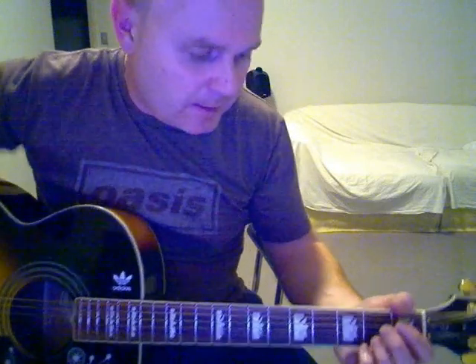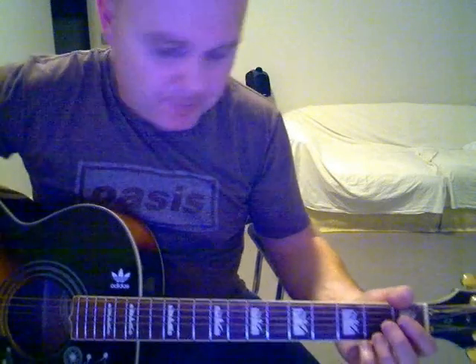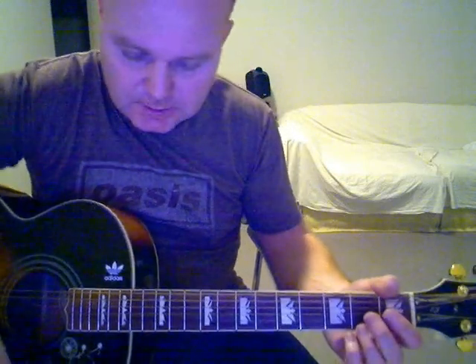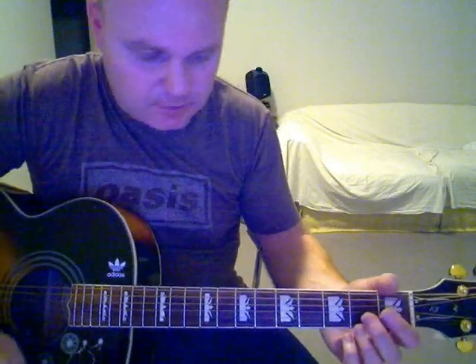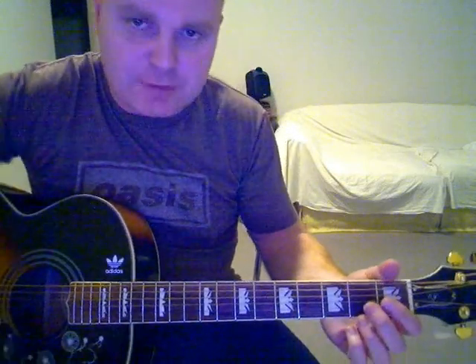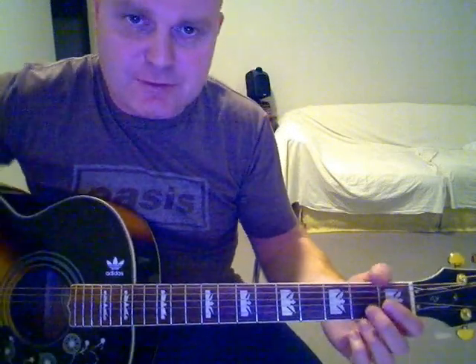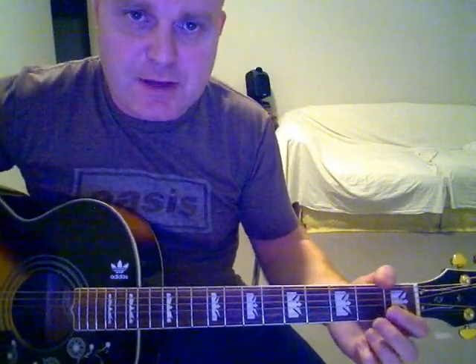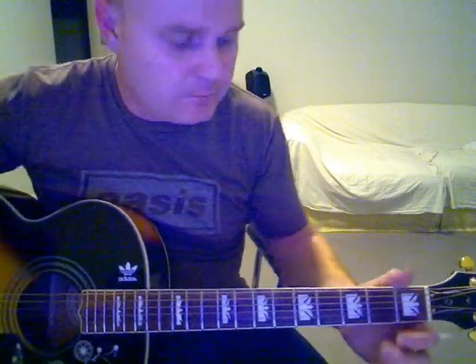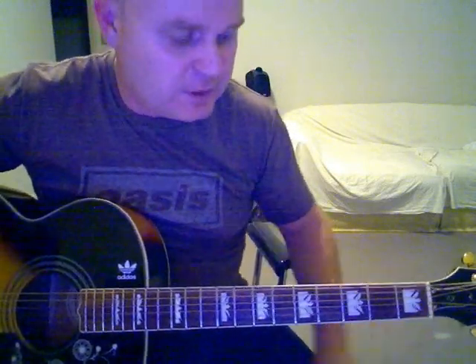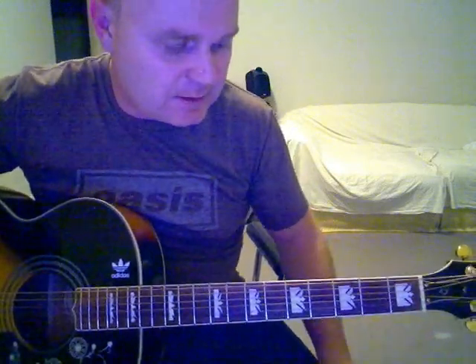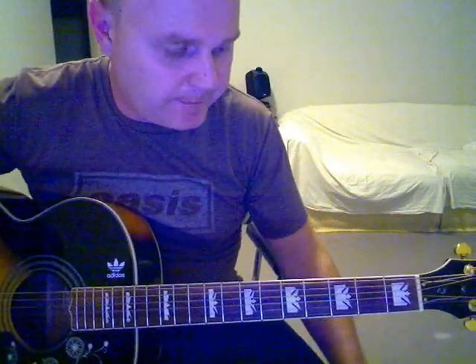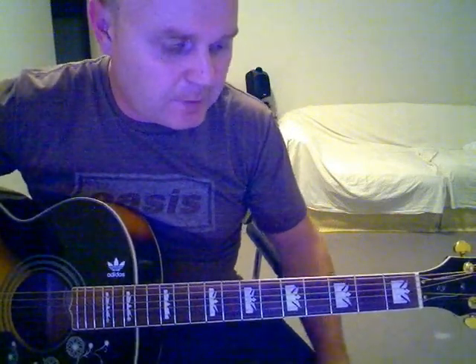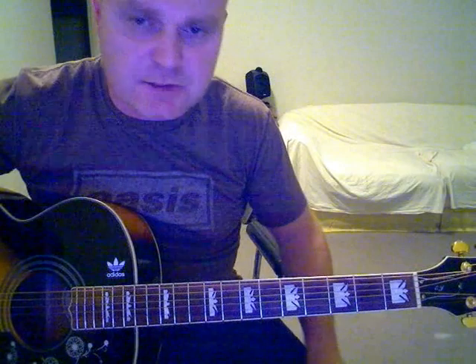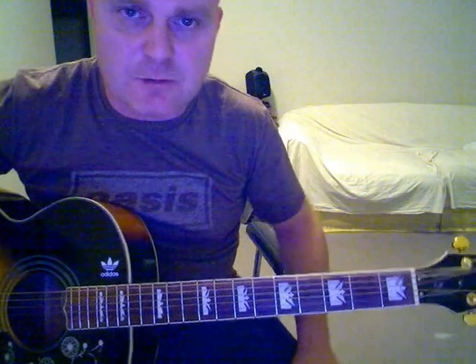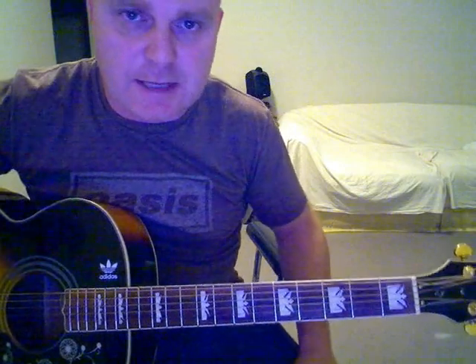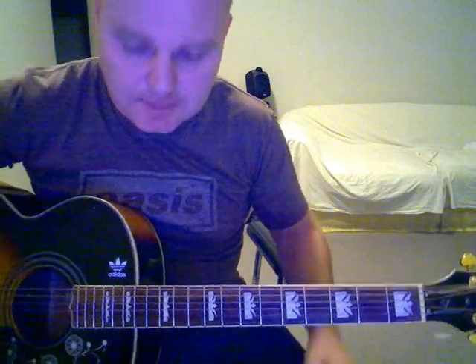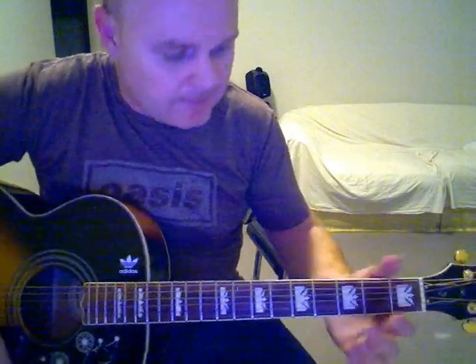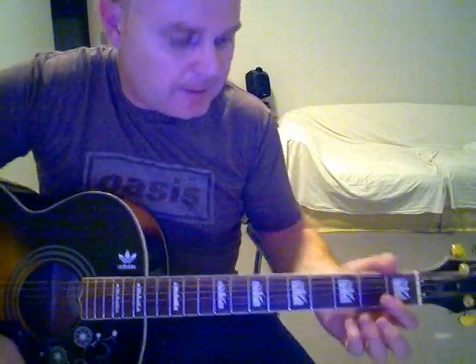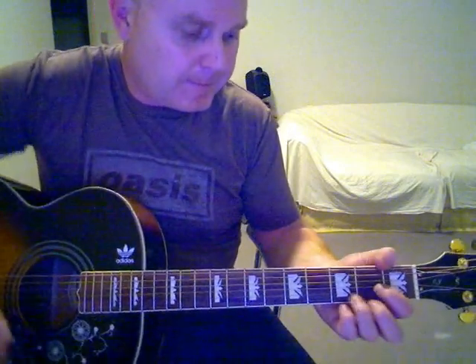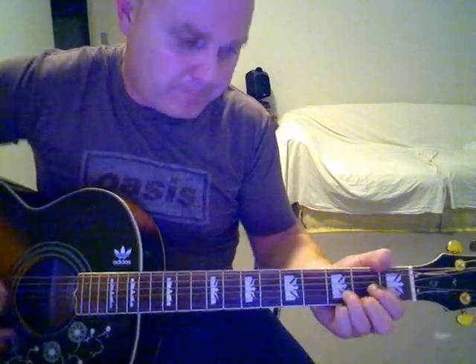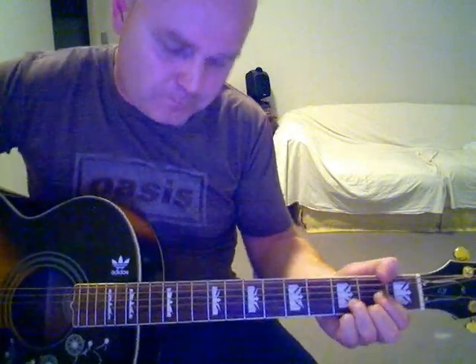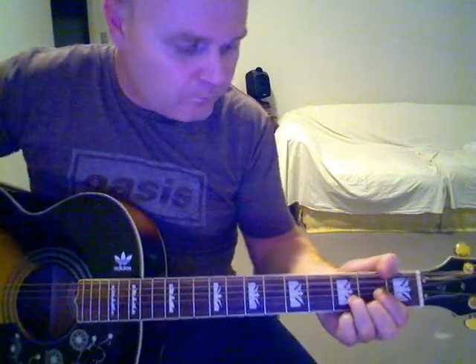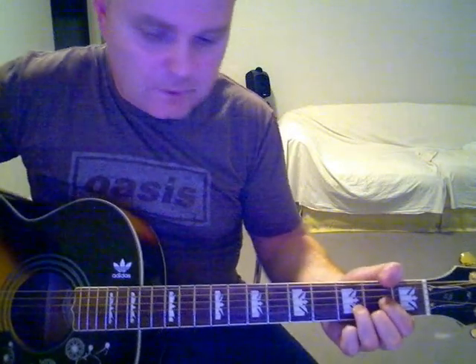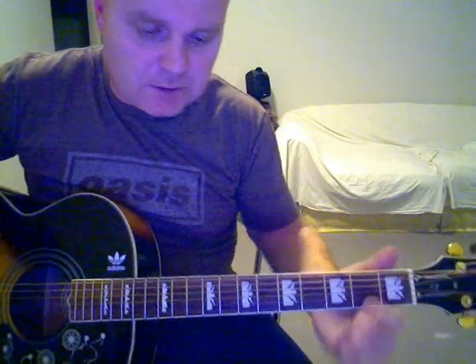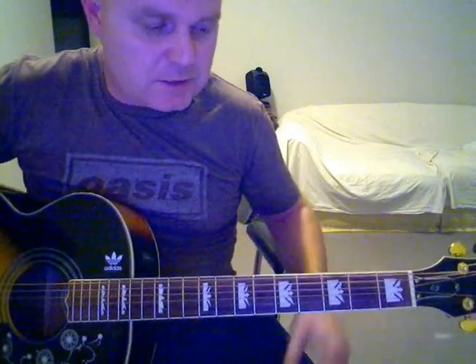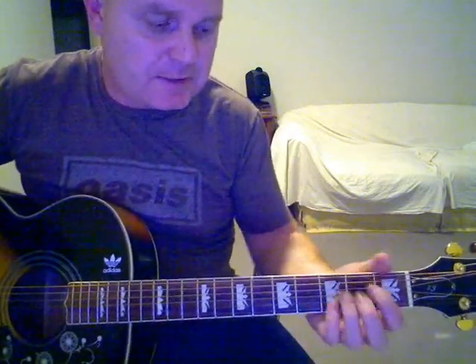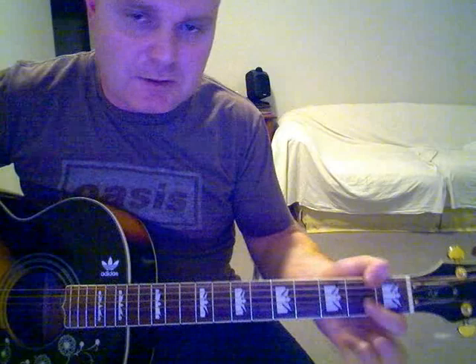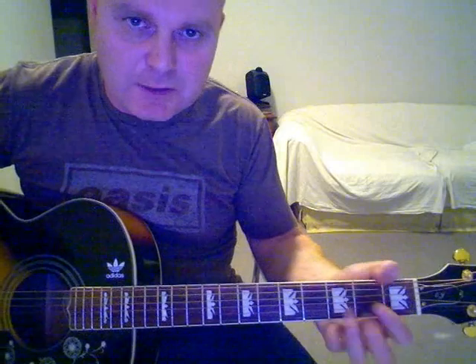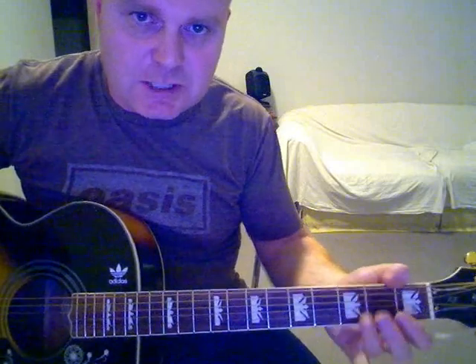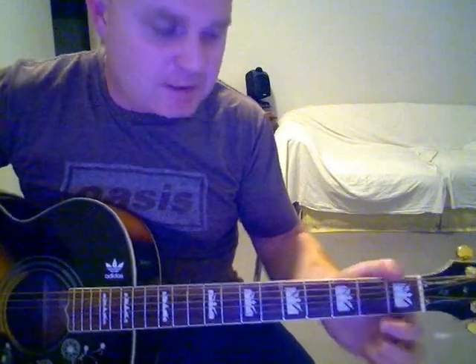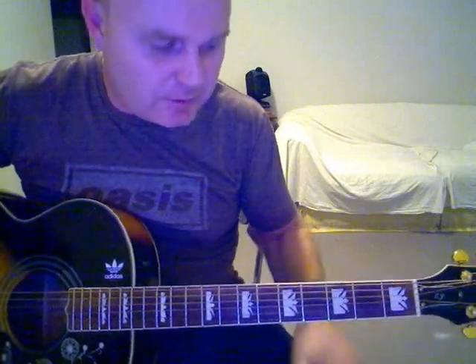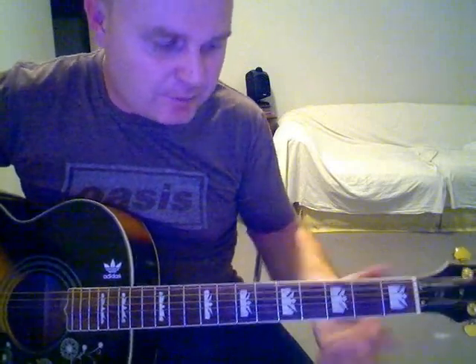Okay, here's a tutorial for Step Out, which is a B-side of Don't Look Back in Anger. Not too many chords in it, but lots of quick chord changes in the intro and verse.